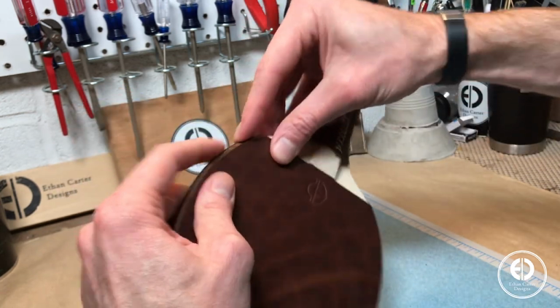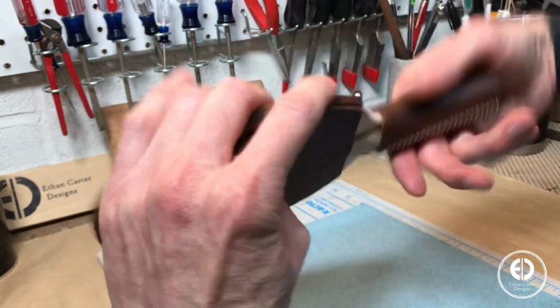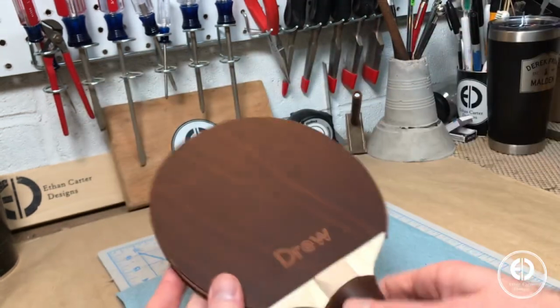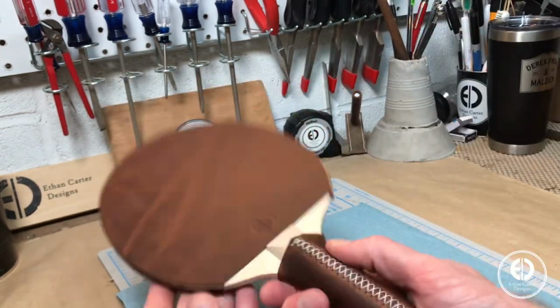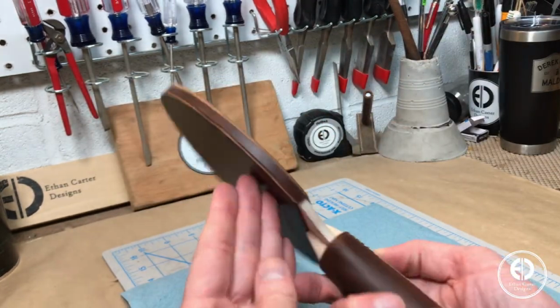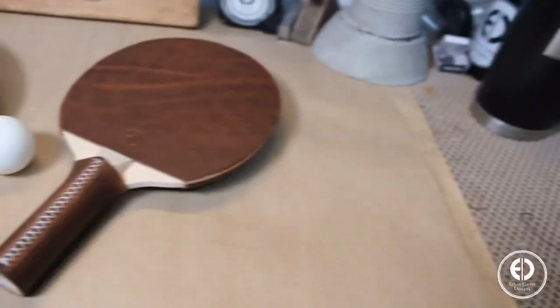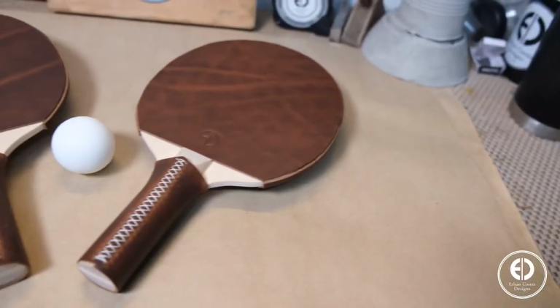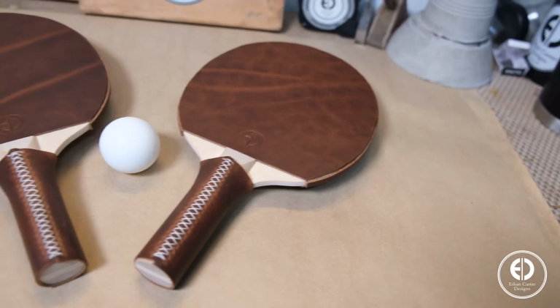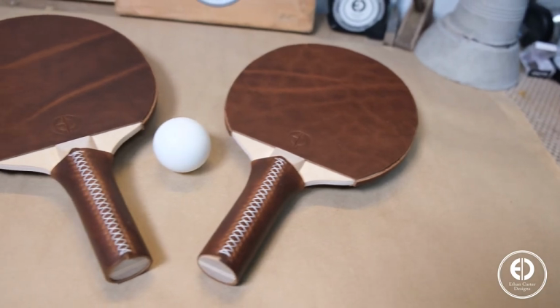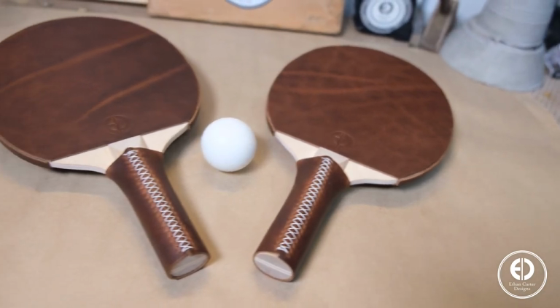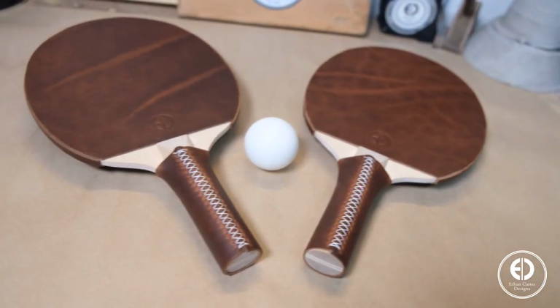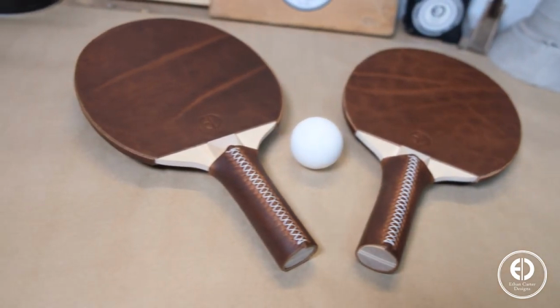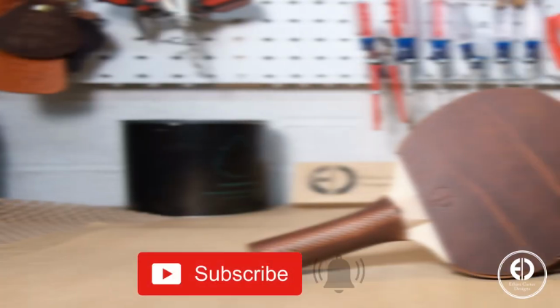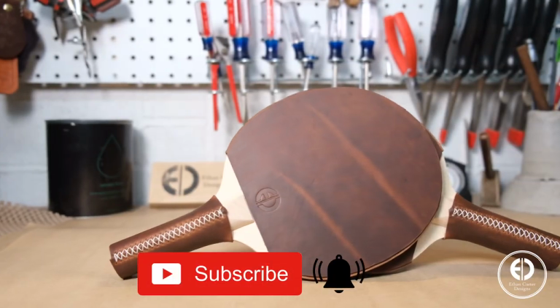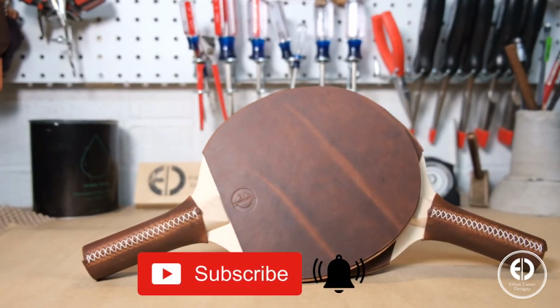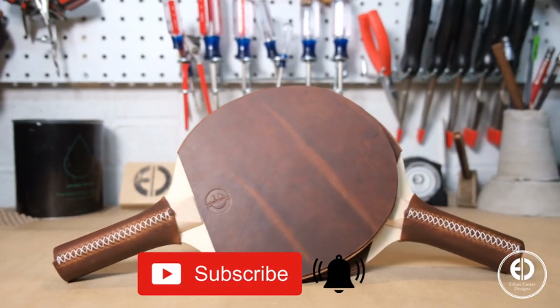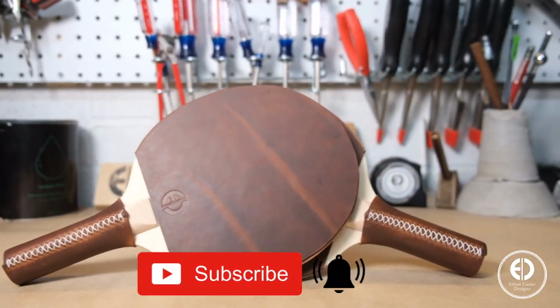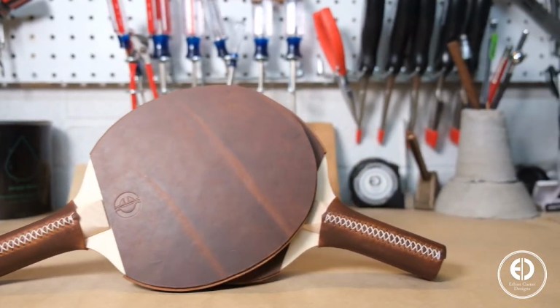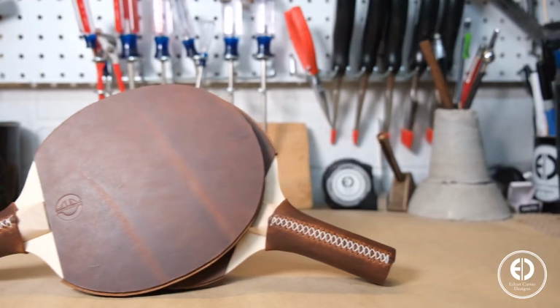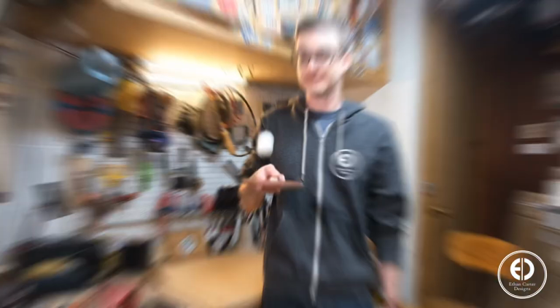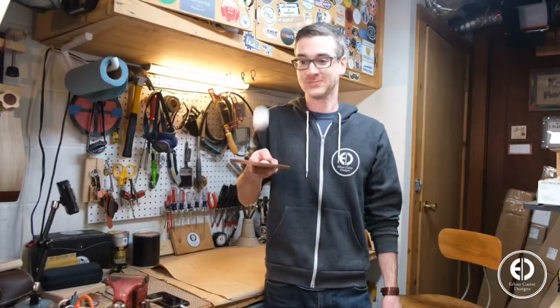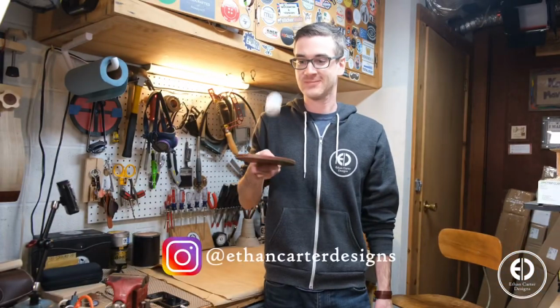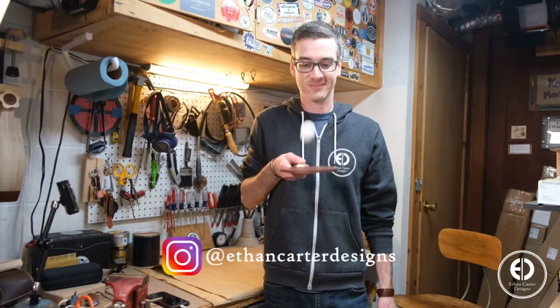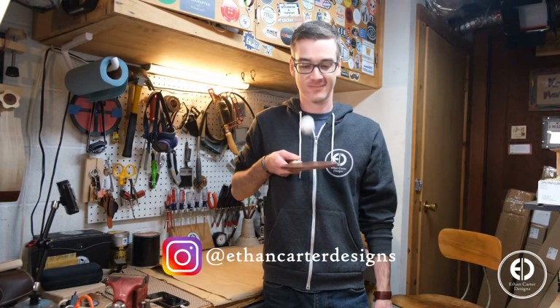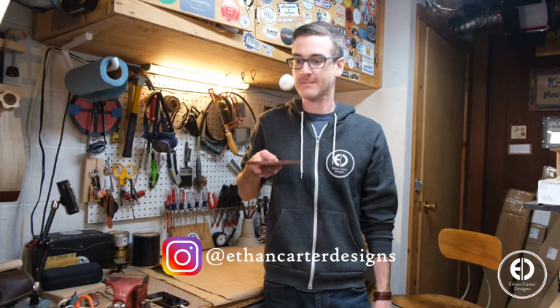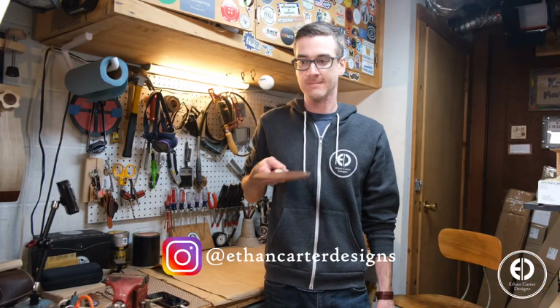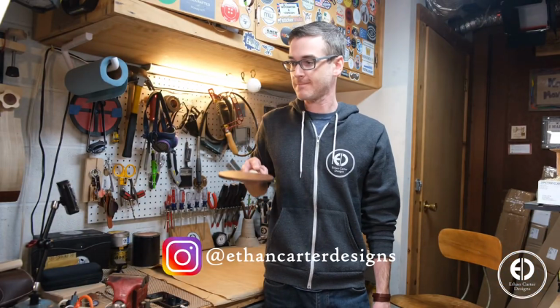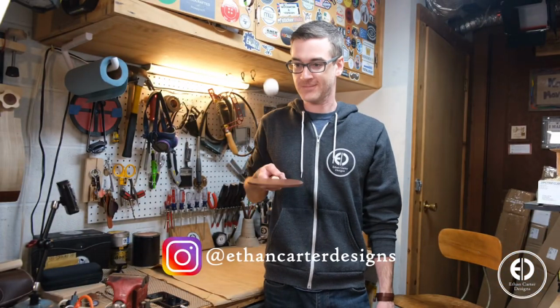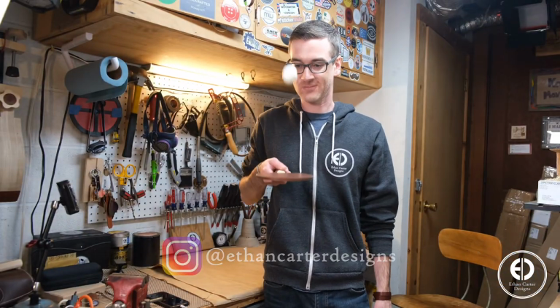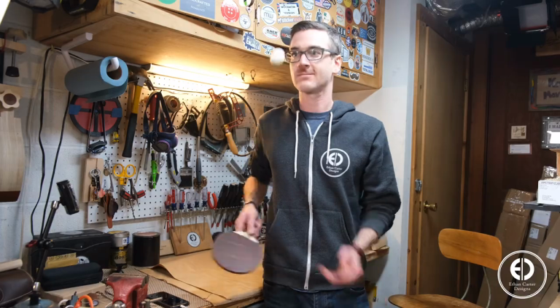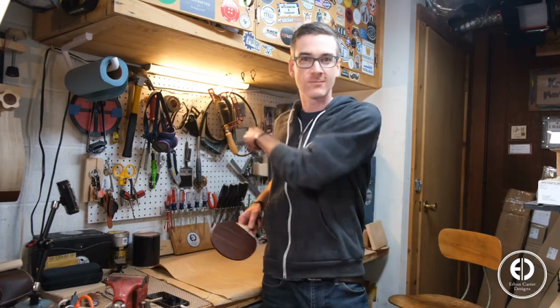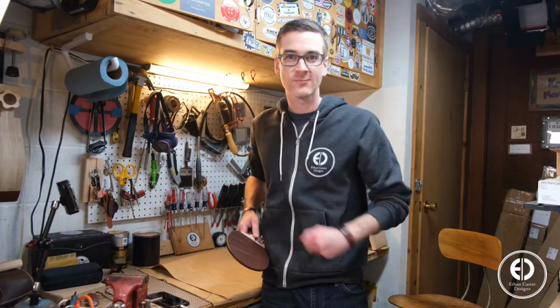And with that, the paddles are done. If you enjoyed this video, please consider hitting that subscribe and bell button. I also post a lot of behind the scenes and smaller scale projects as Ethan Carter Designs on Instagram, and I would love to have you follow me there as well. Thanks for watching, and I'll see you on the next one.